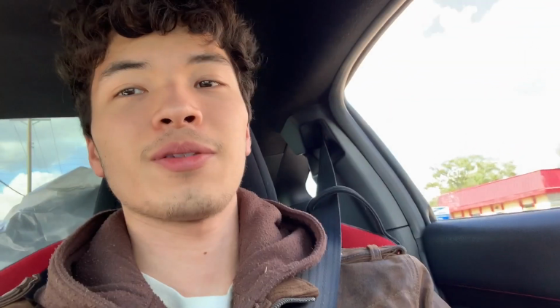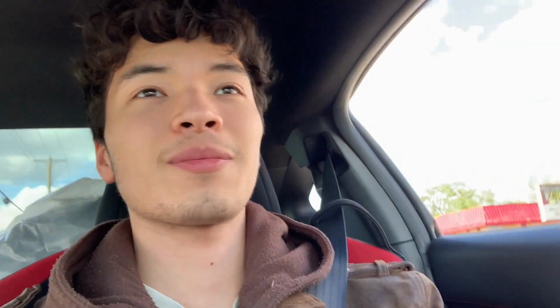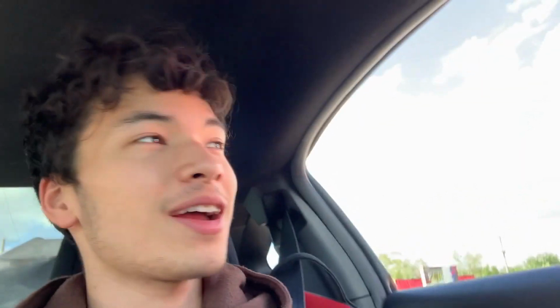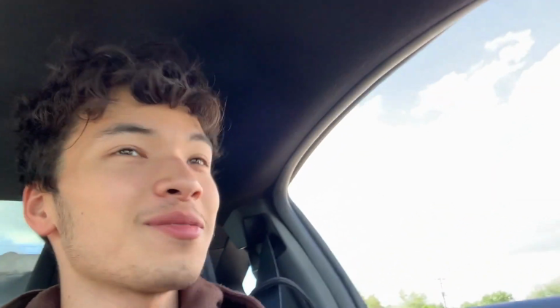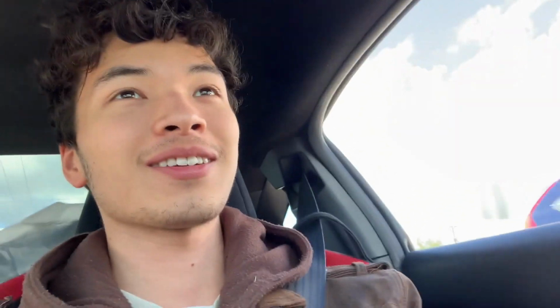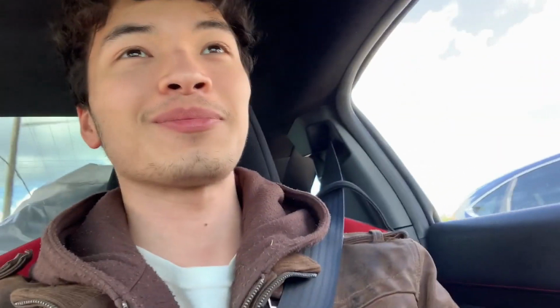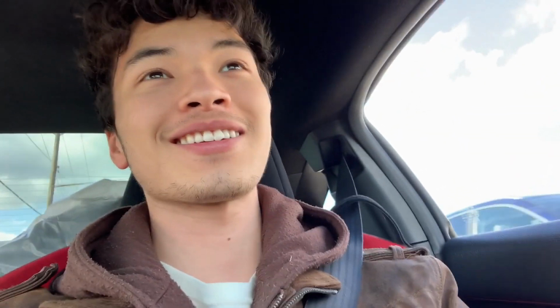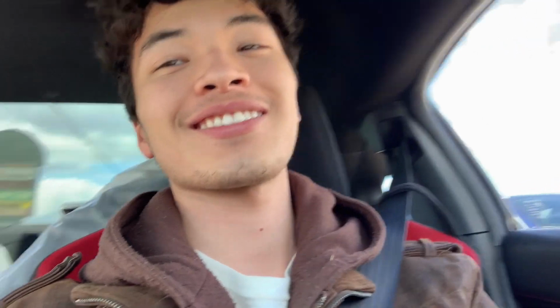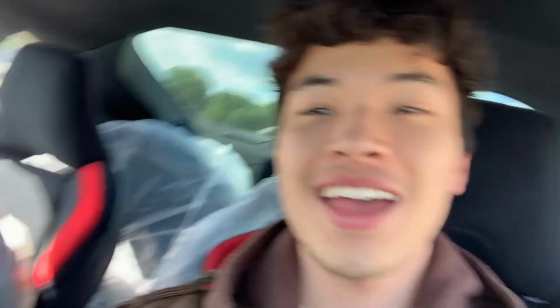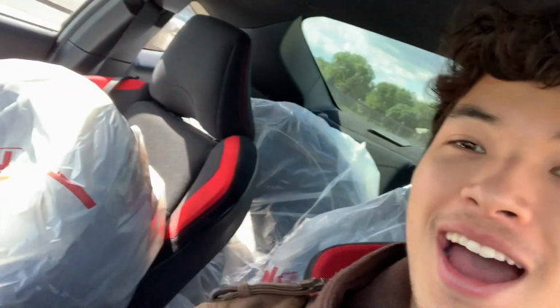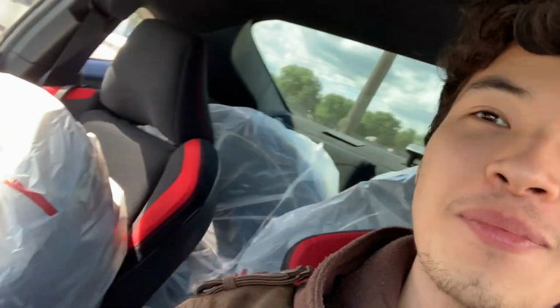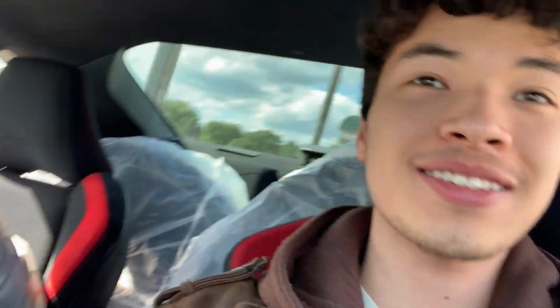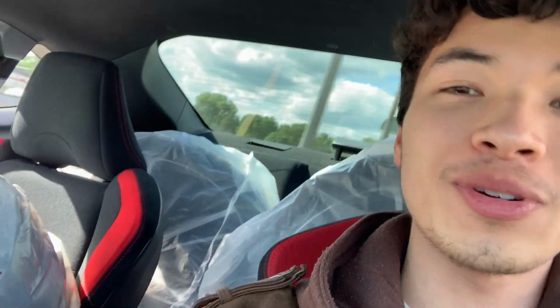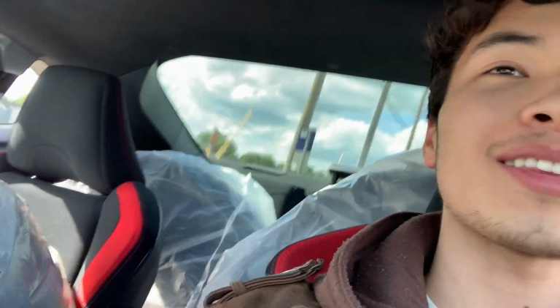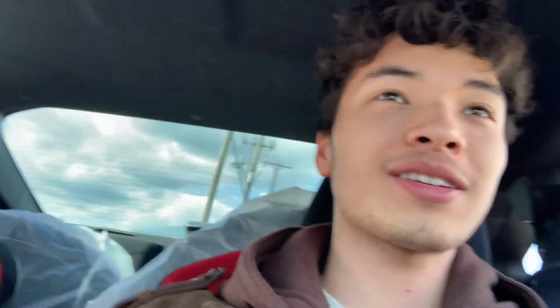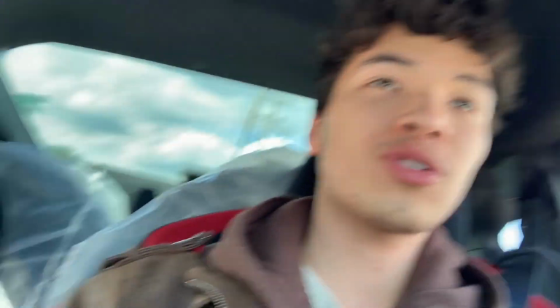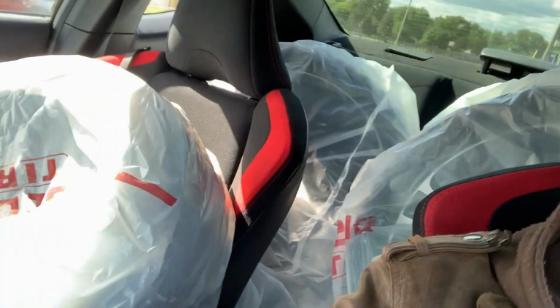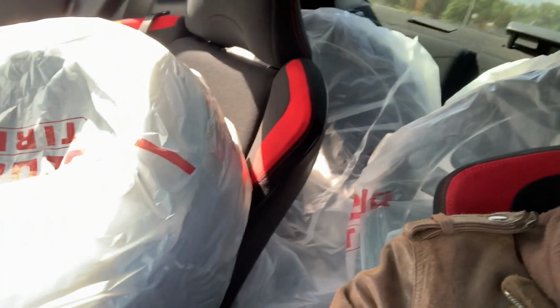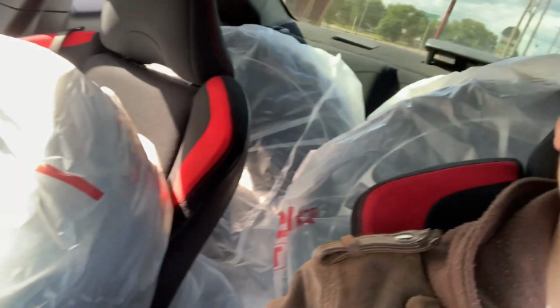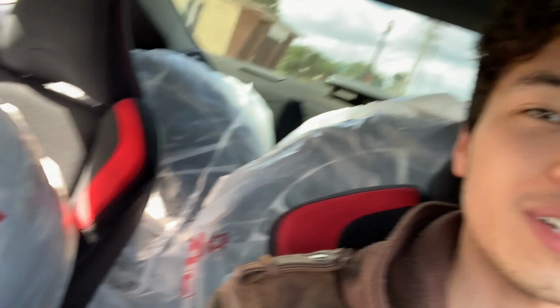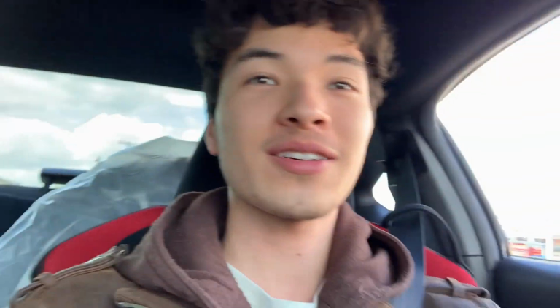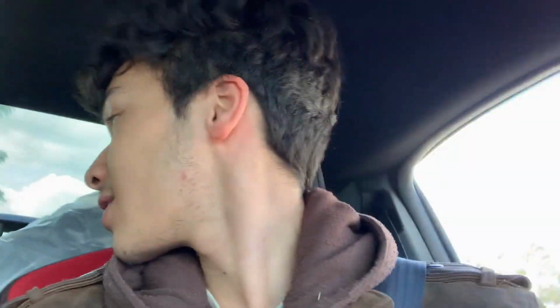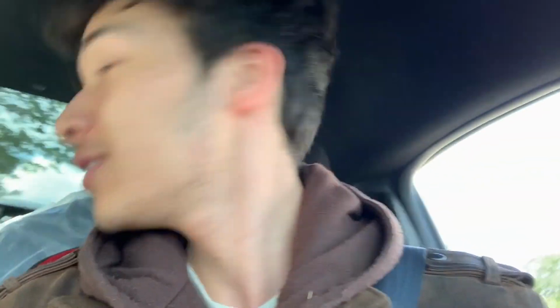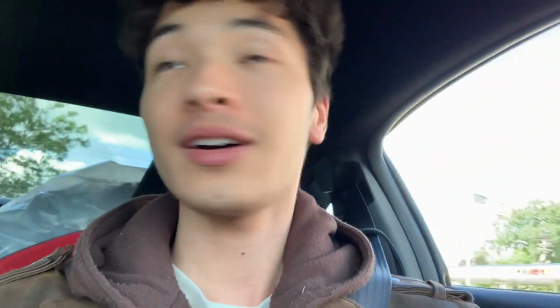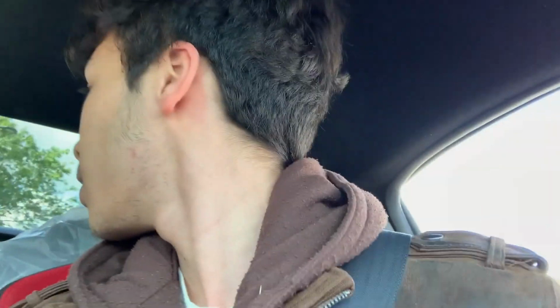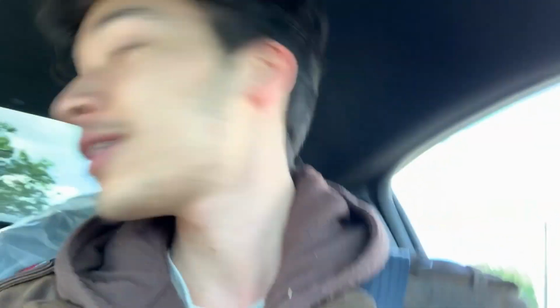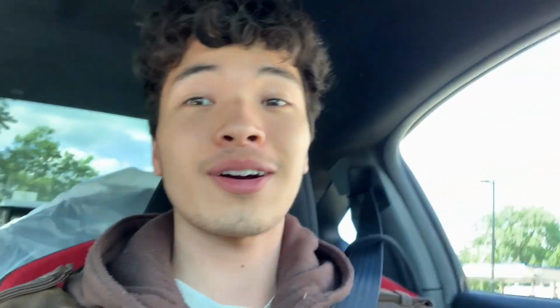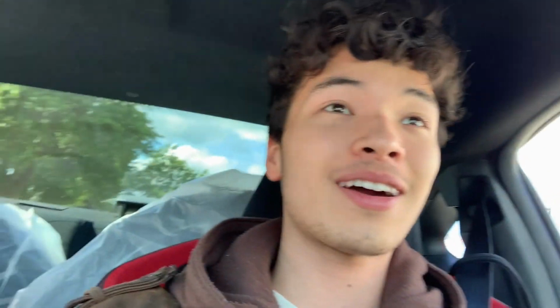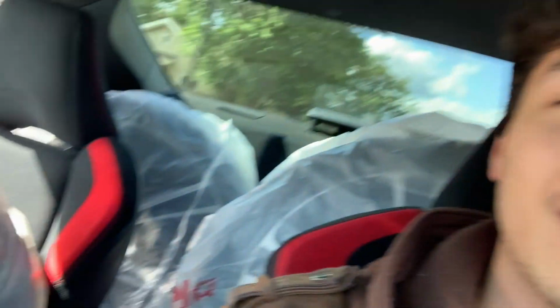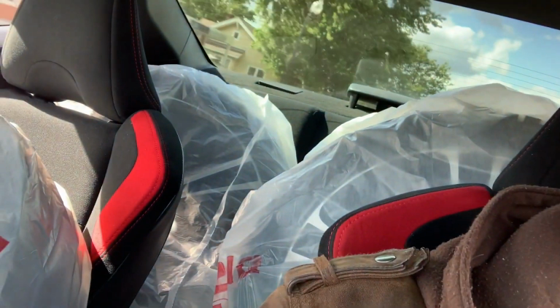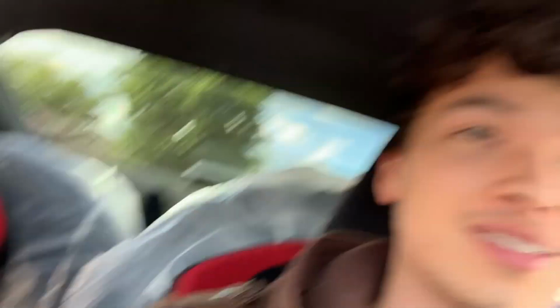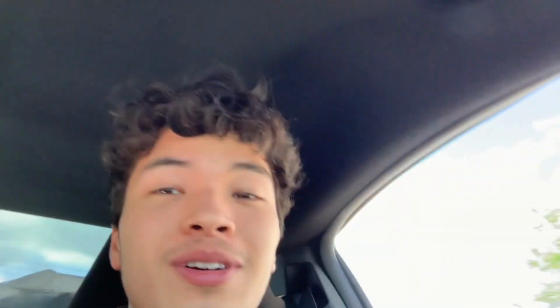Oh wait, before I actually end the video — I just looked and they managed to squeeze all four tires into the car. I thought I was about to take two trips, but they managed to squeeze all four tires in. I don't know how they managed that, but yeah.